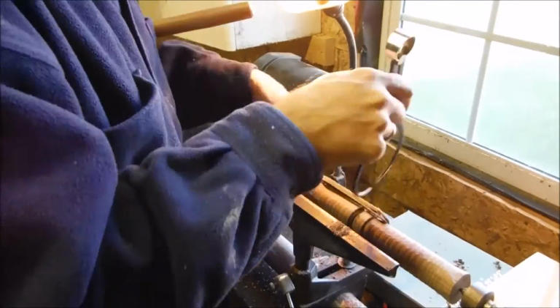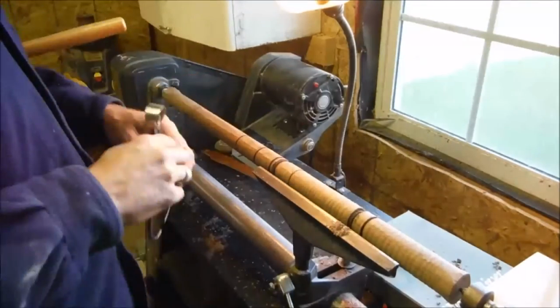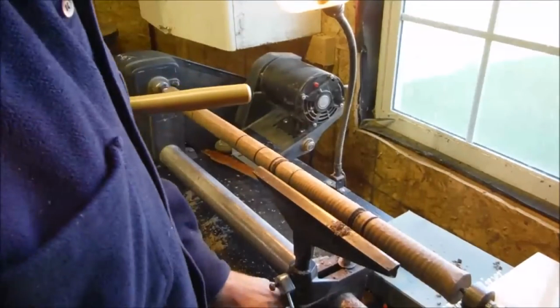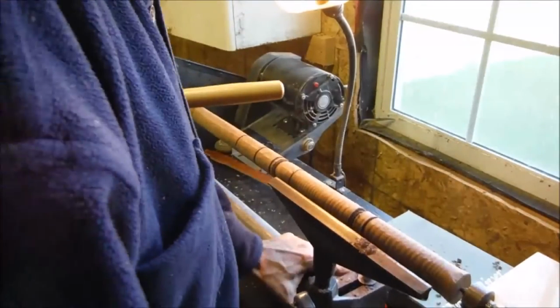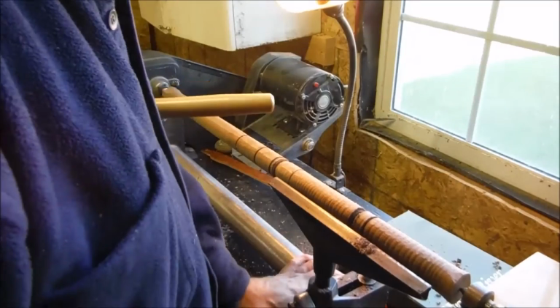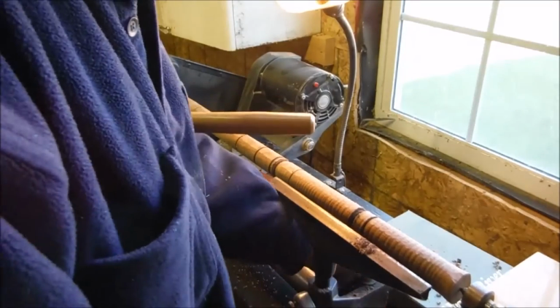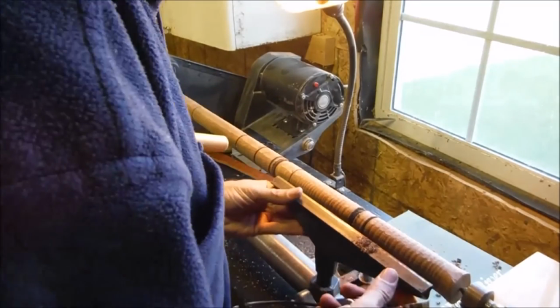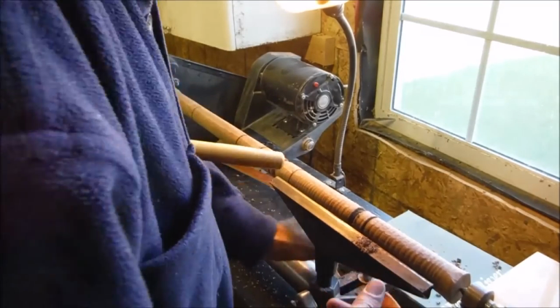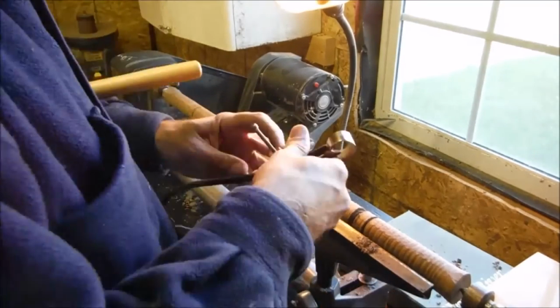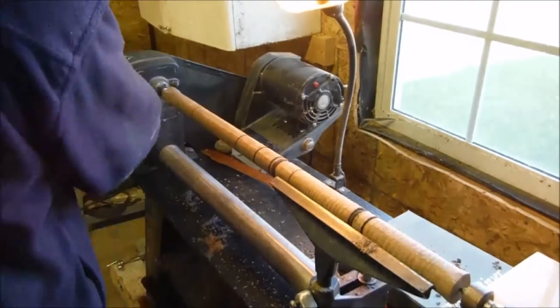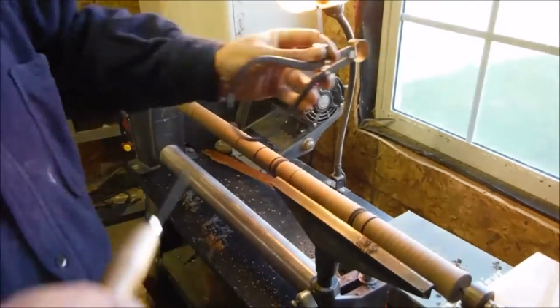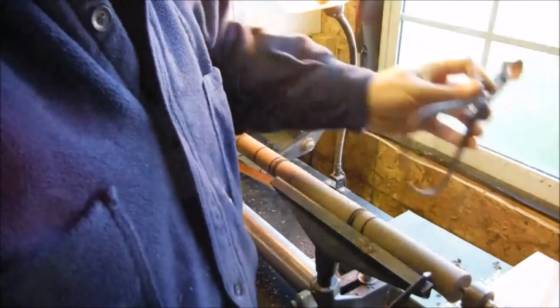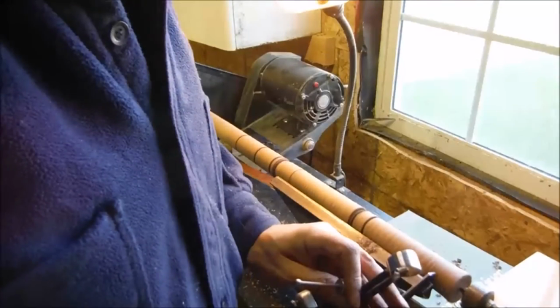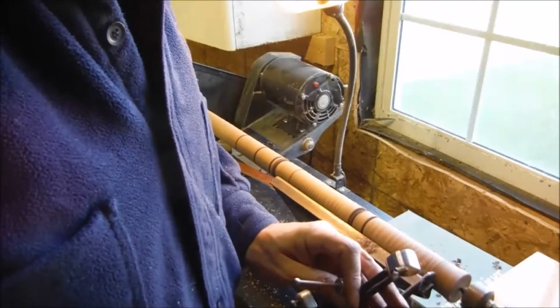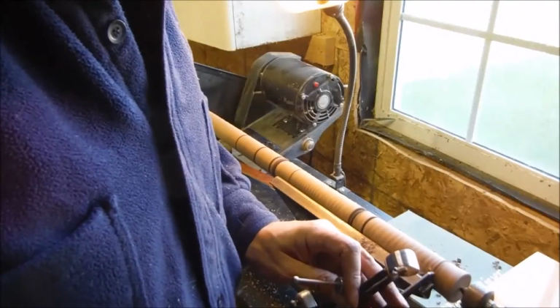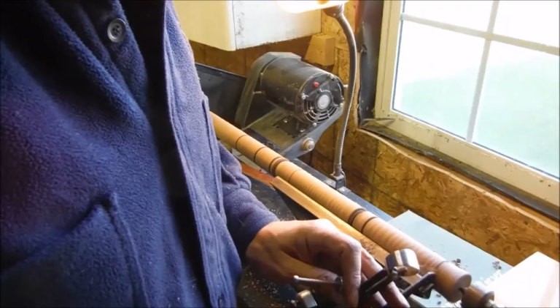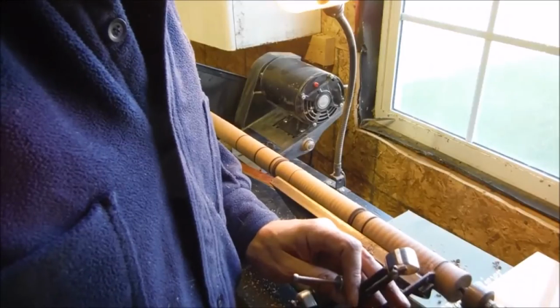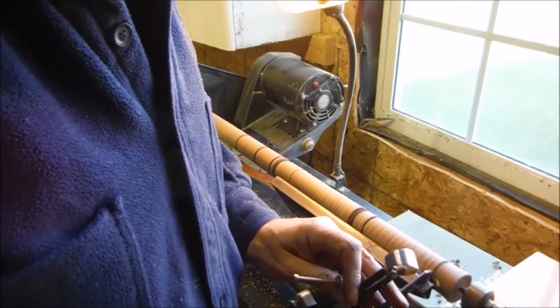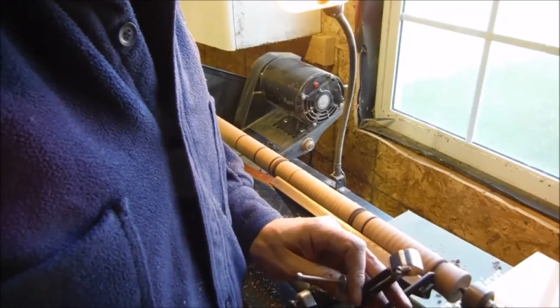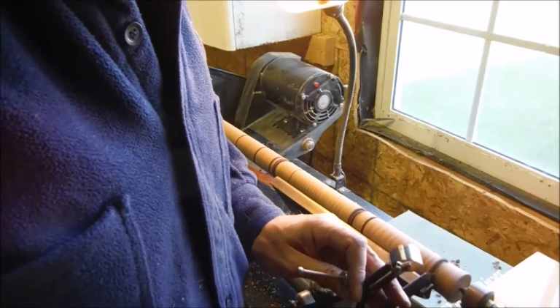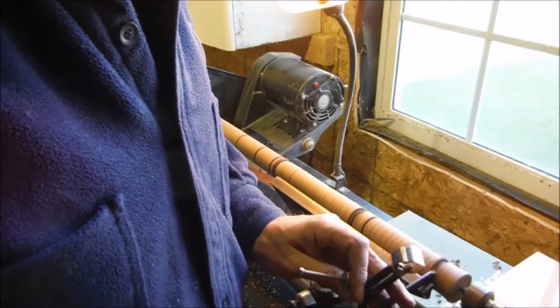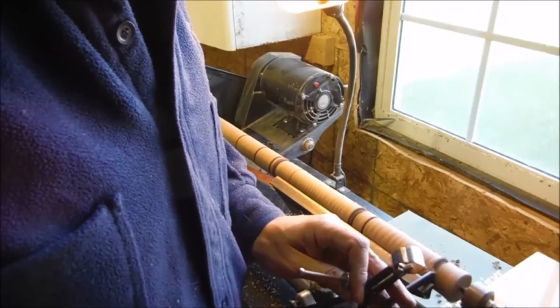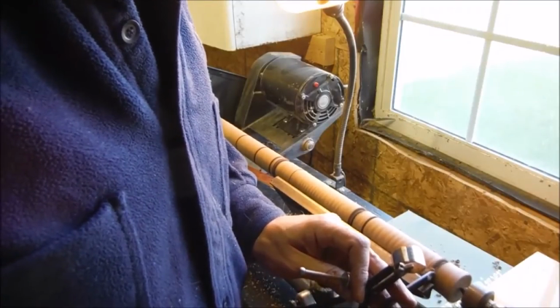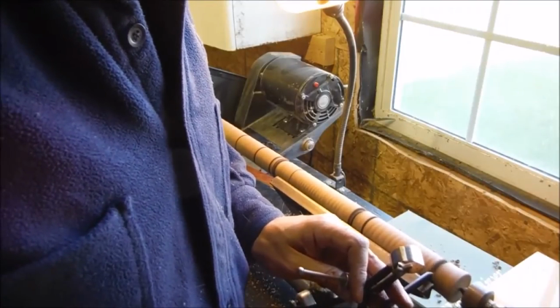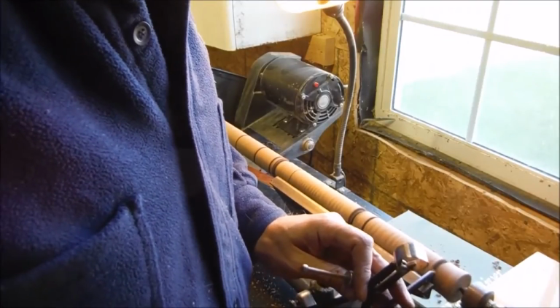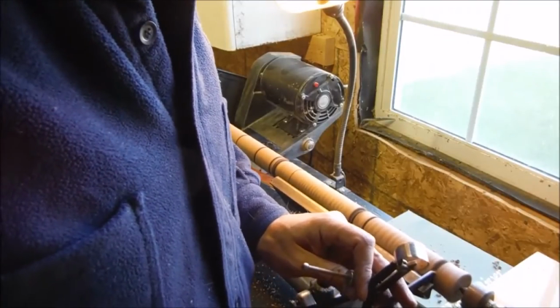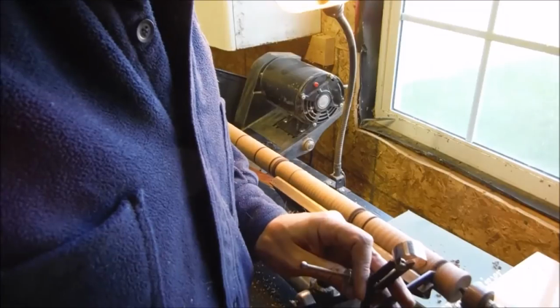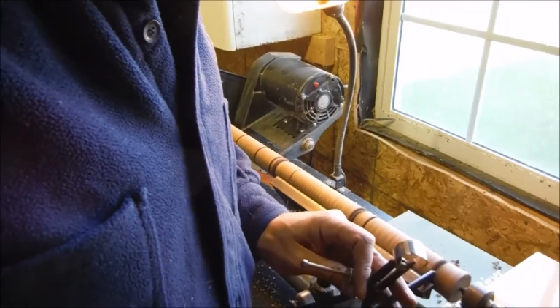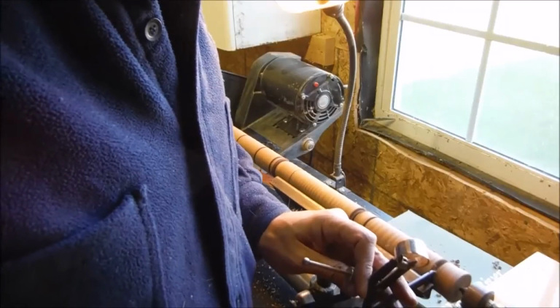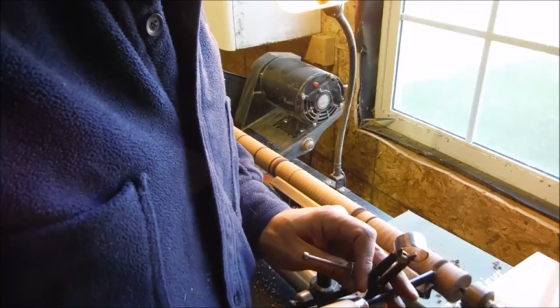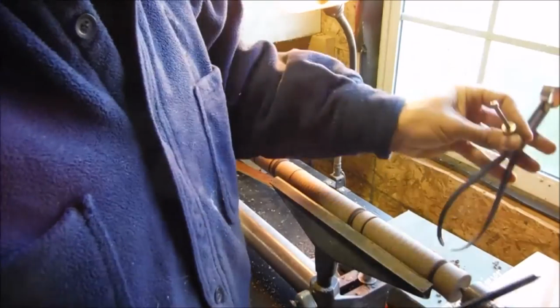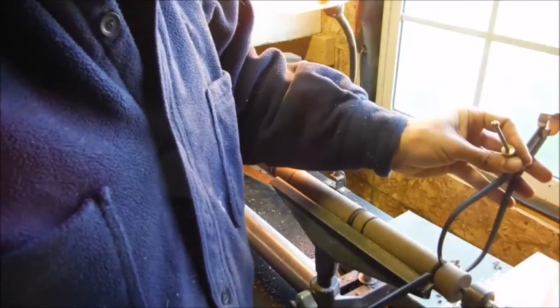I'm sizing one tenon — there's a tenon on either end of the spindle. Because the wood is green, you want to oversize them by at least ten percent, then come back and do a final sizing once the wood is dried on either end.